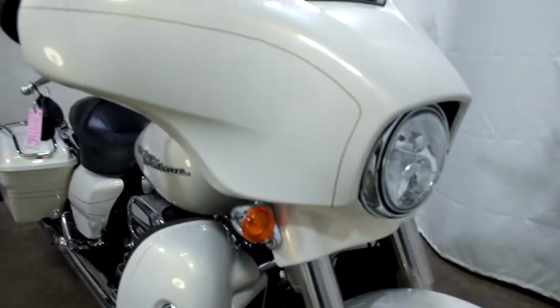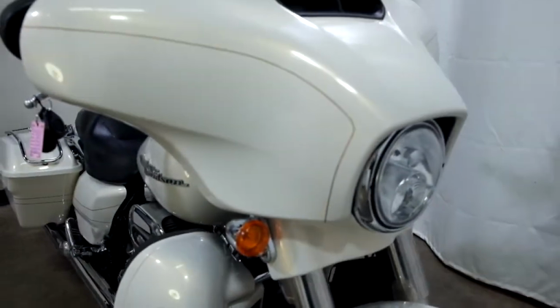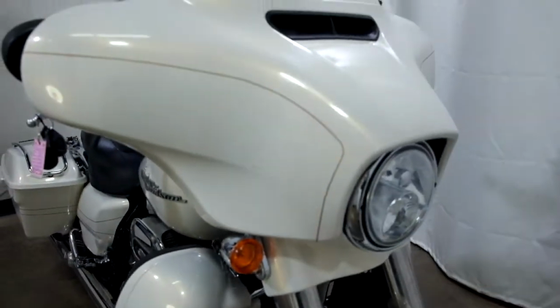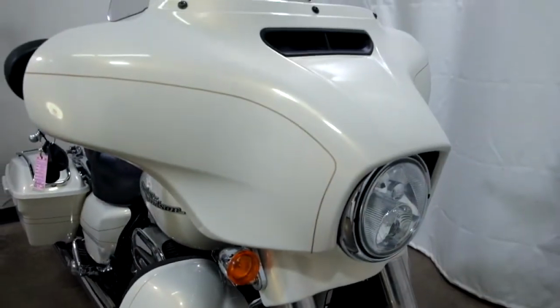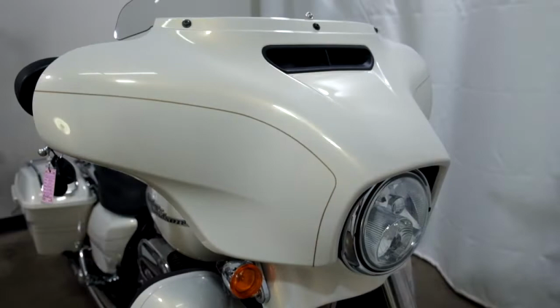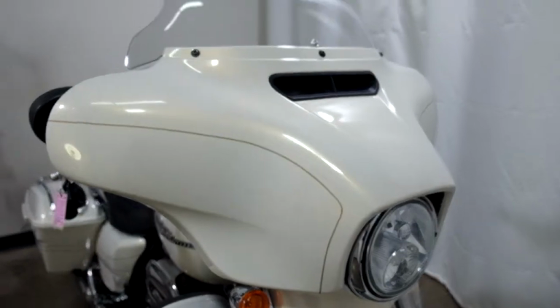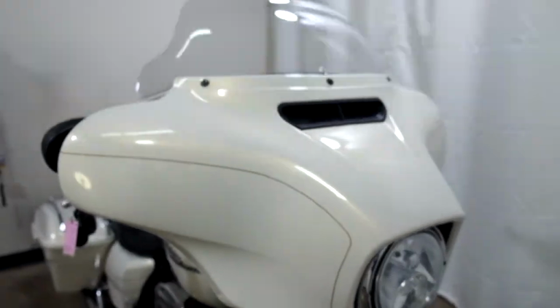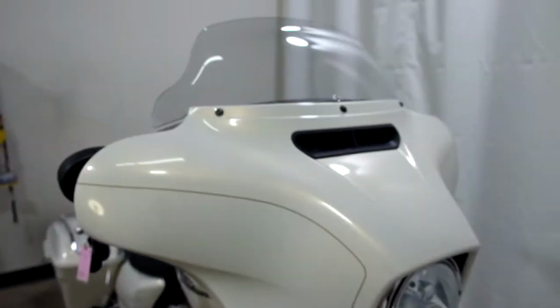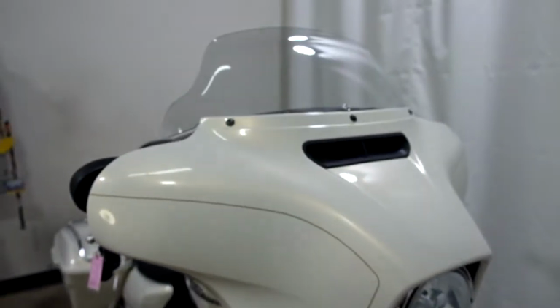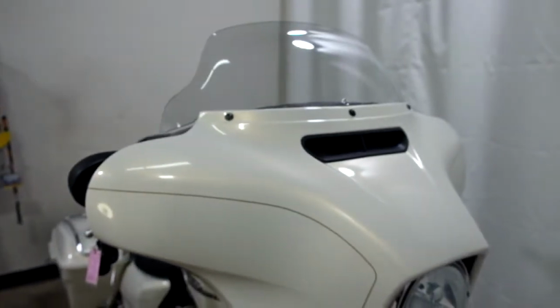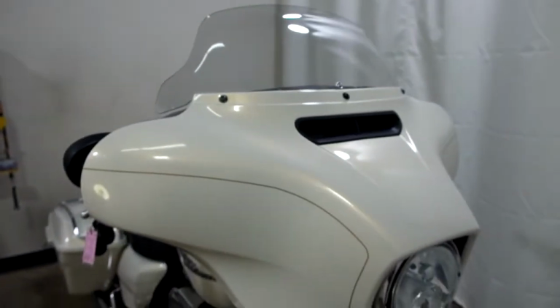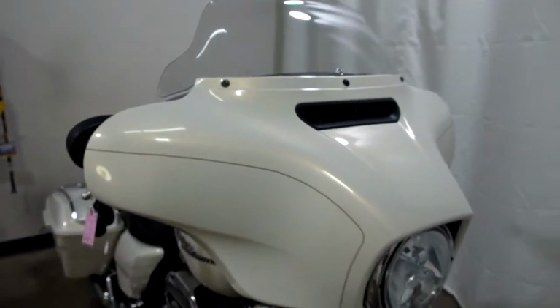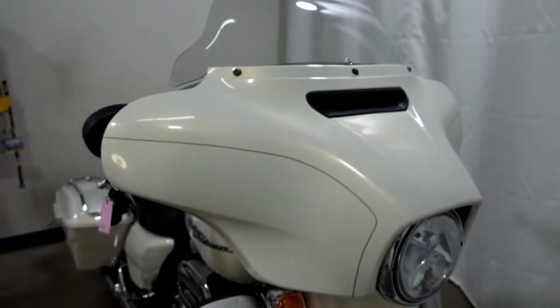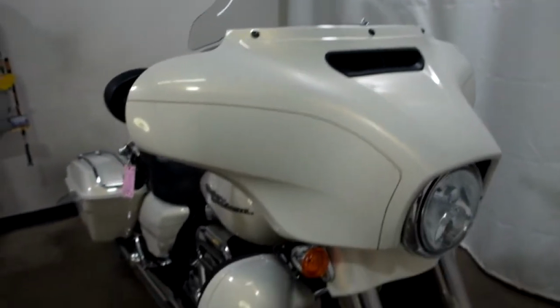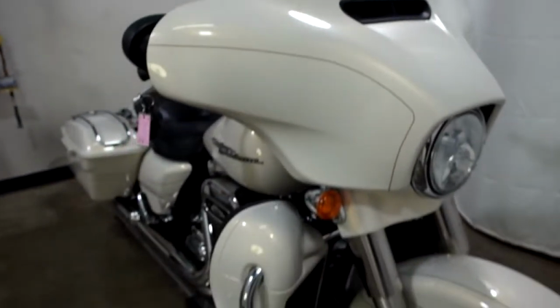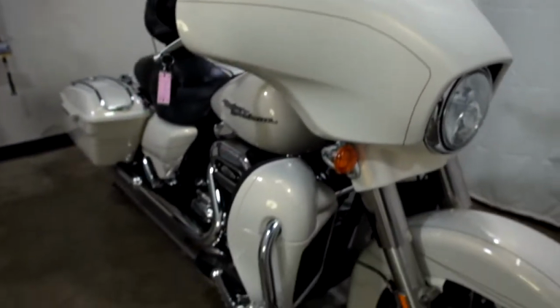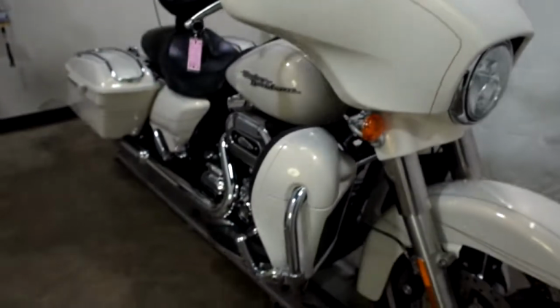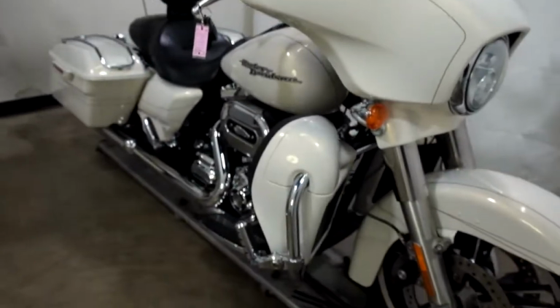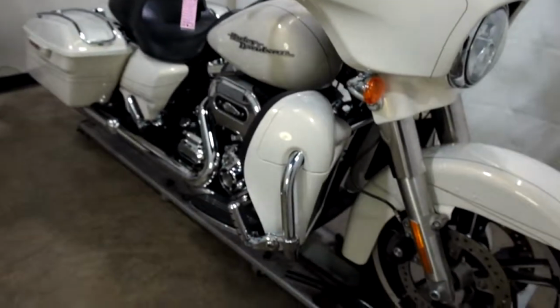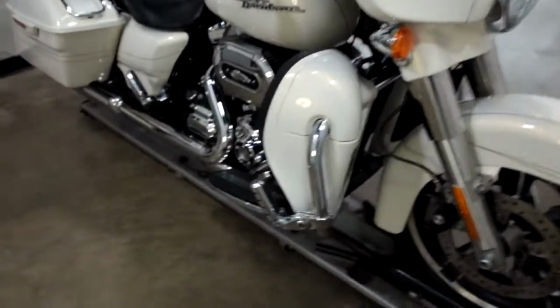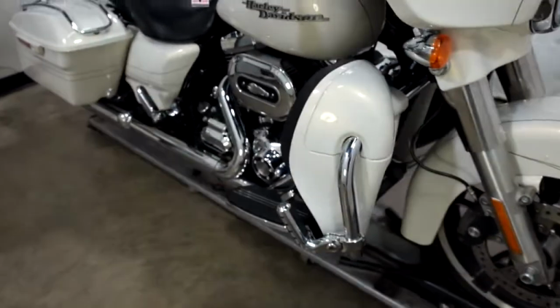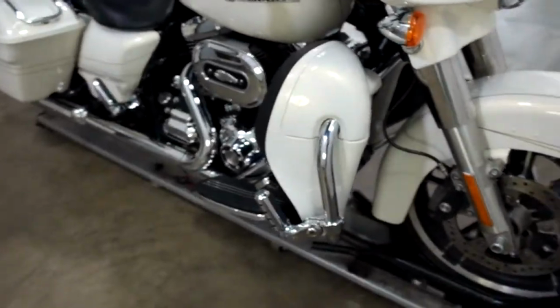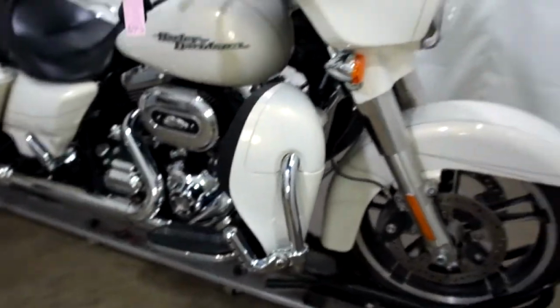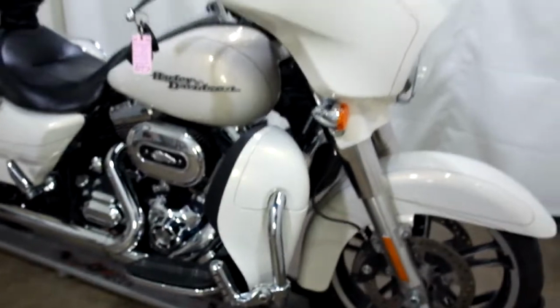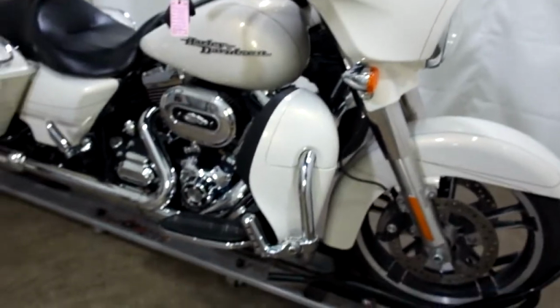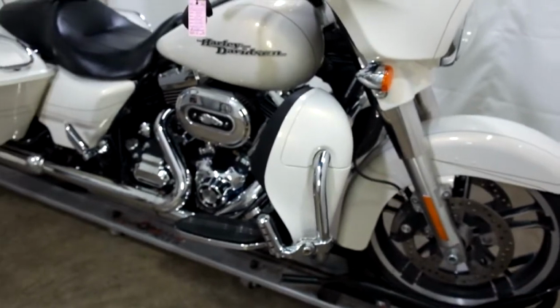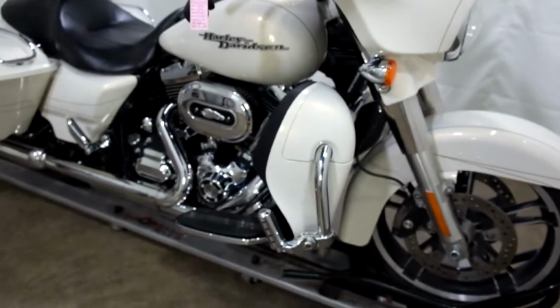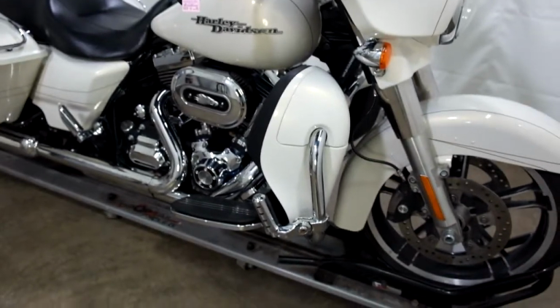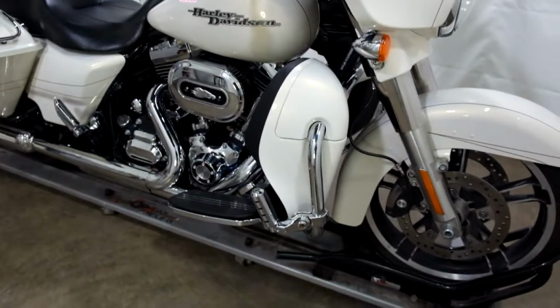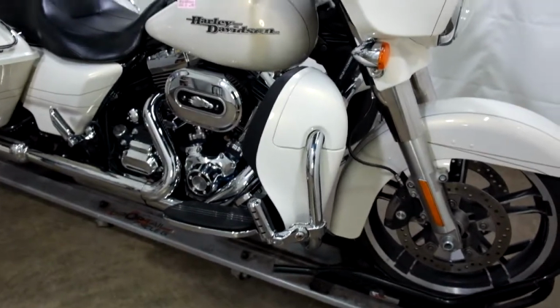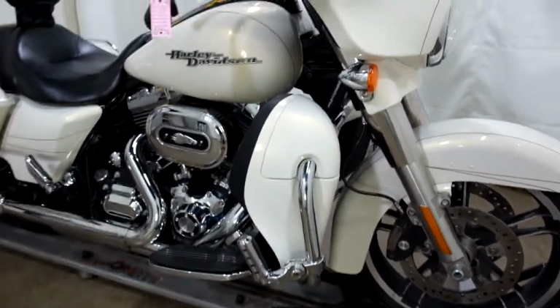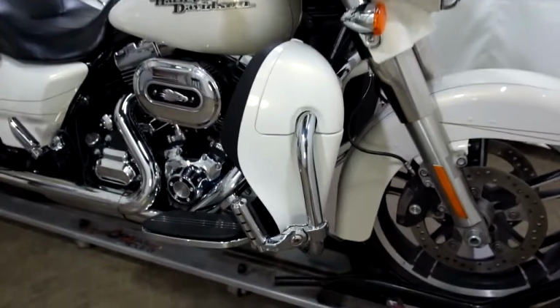The bike doesn't show any signs that it's ever been tipped over, but we did find one small dent in the front fender, which I'll show you on the other side.